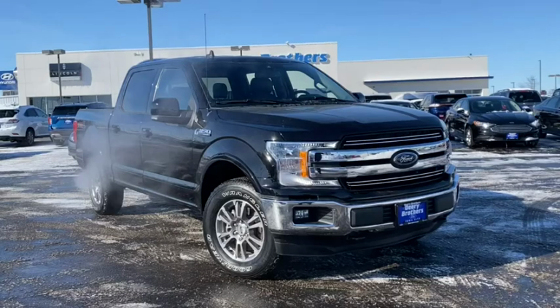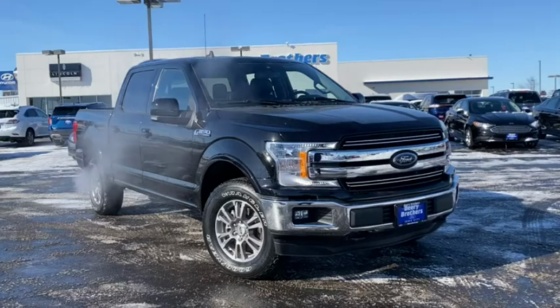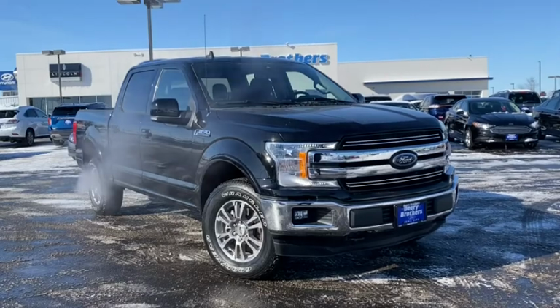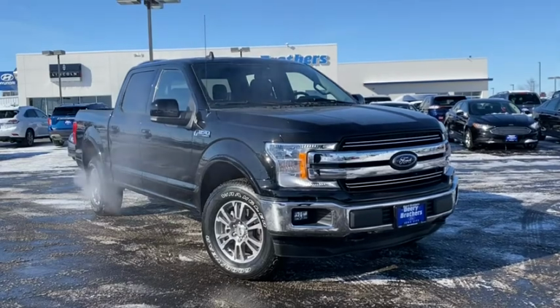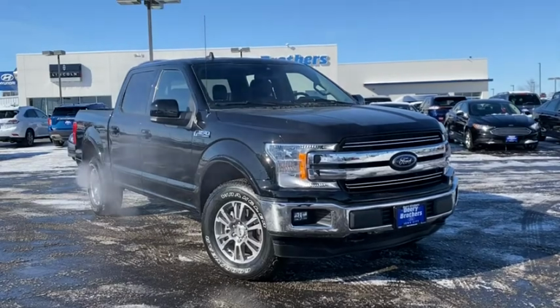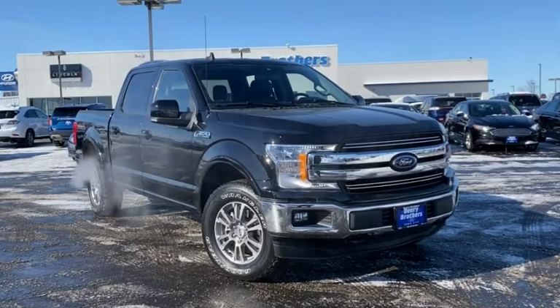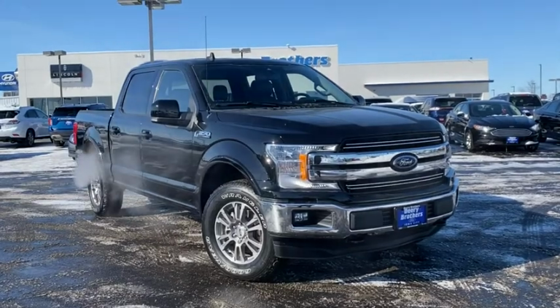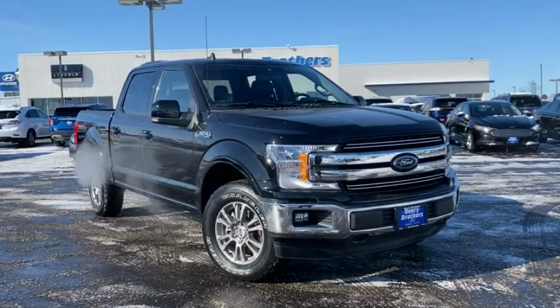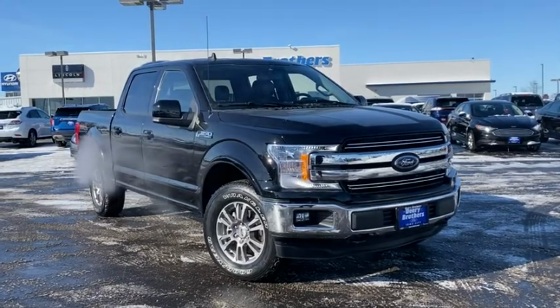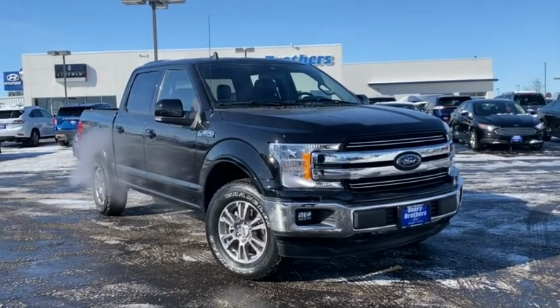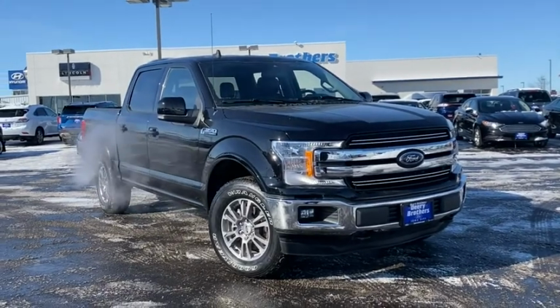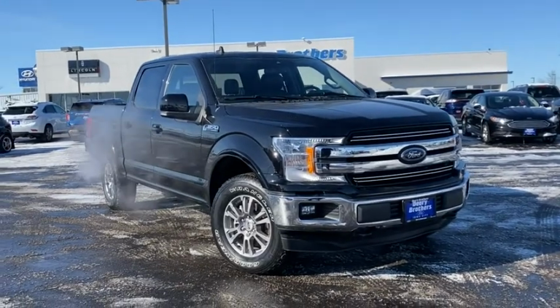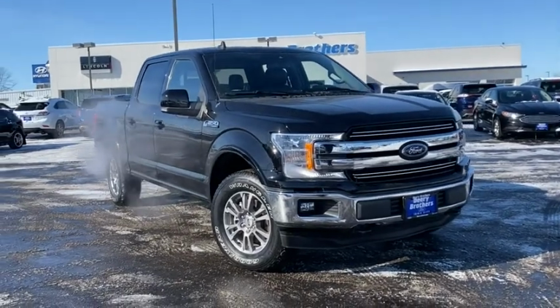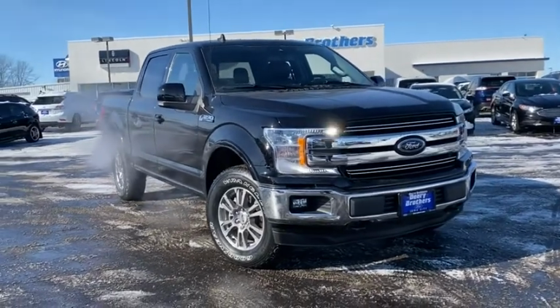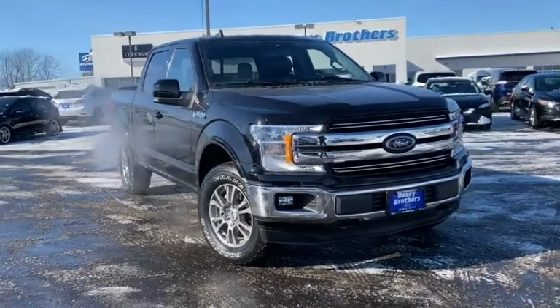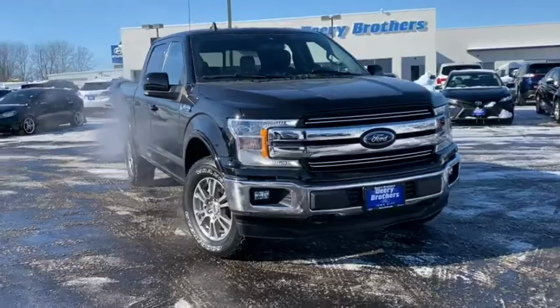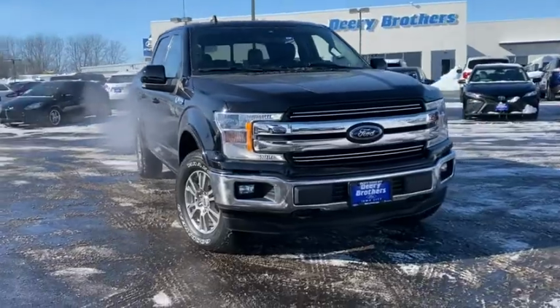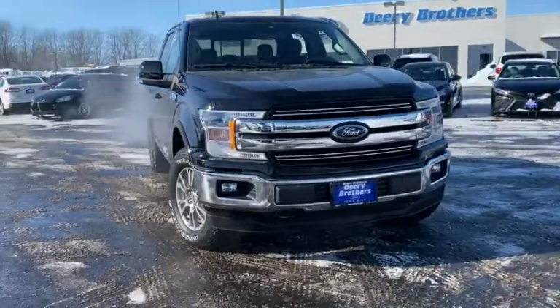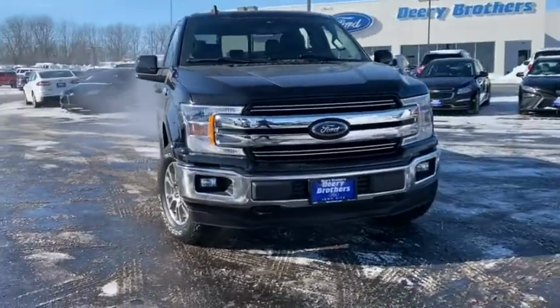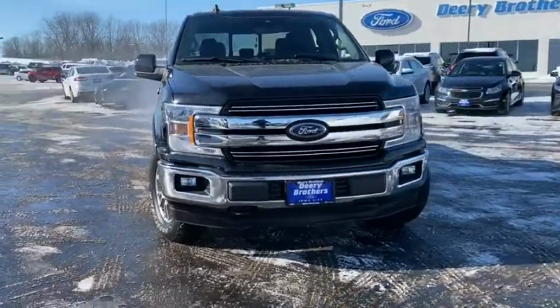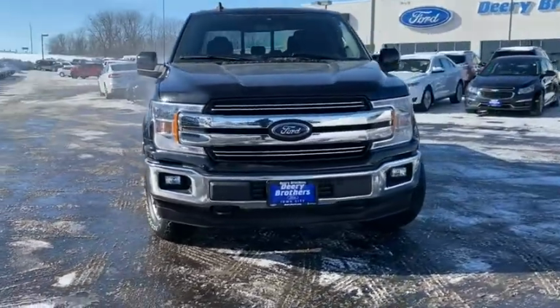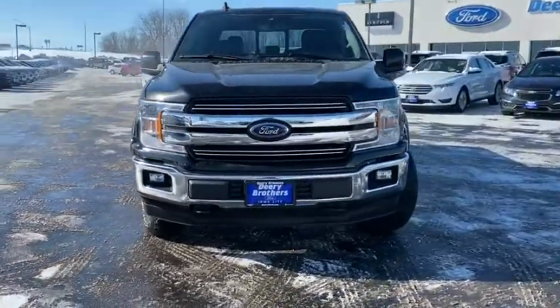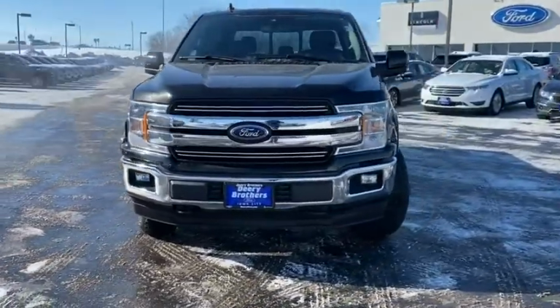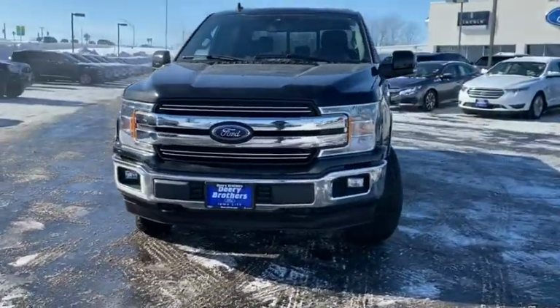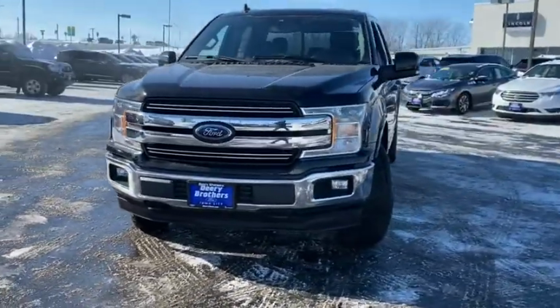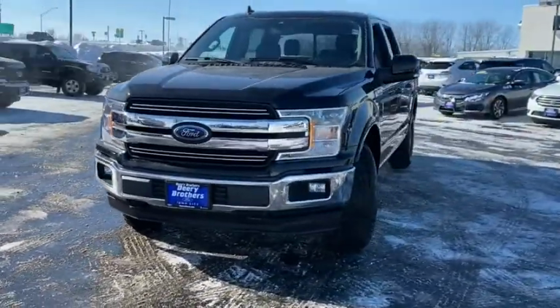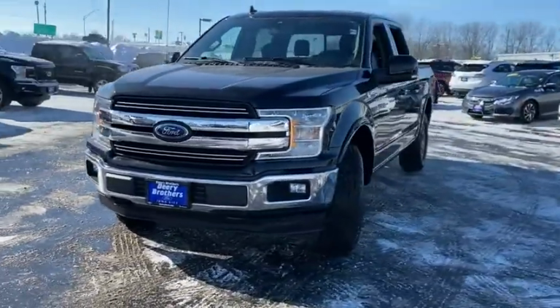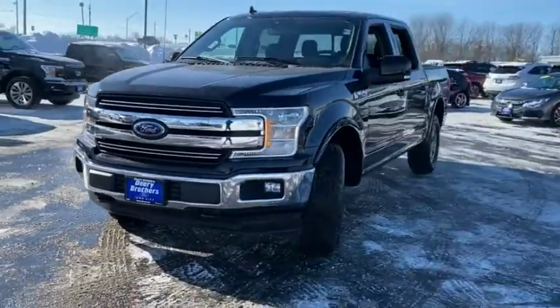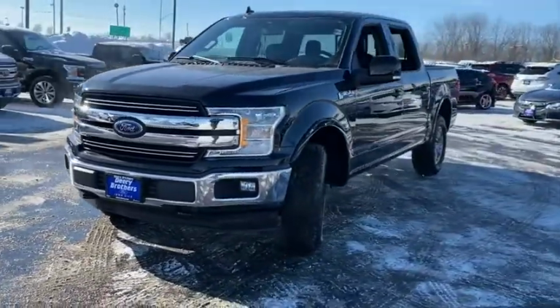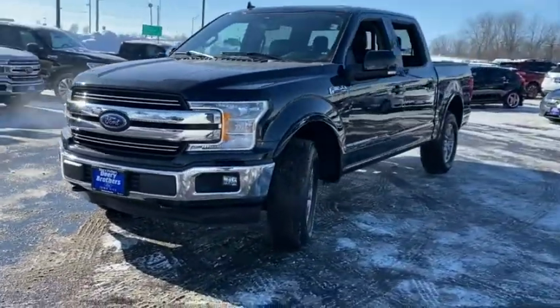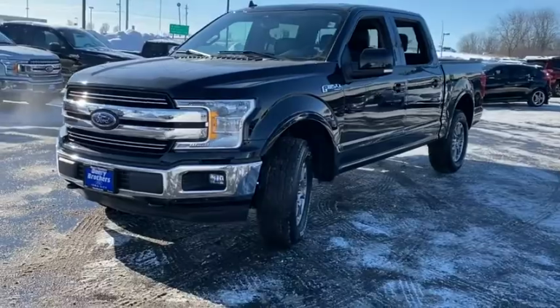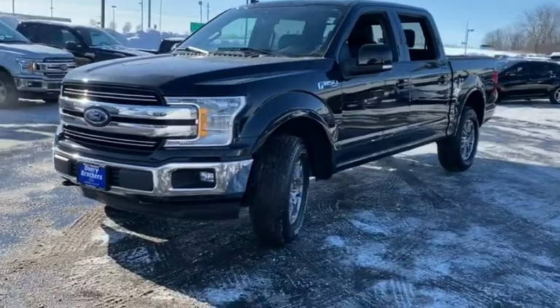Take a ride in the 2020 Ford F-150. A Ford F-150 knows how to handle any situation. It's built to follow orders. No whining.